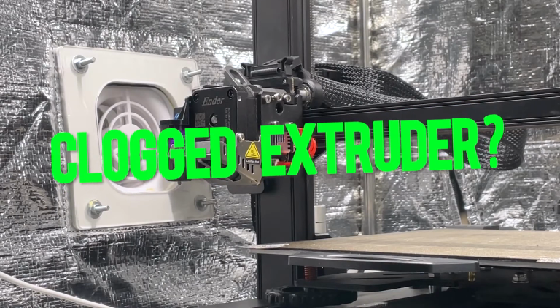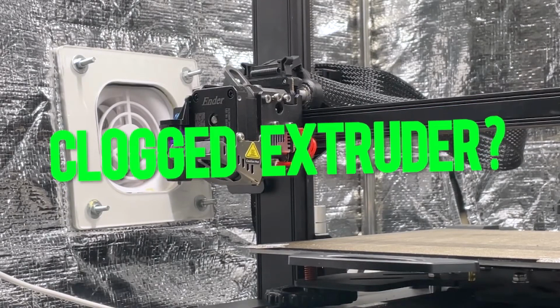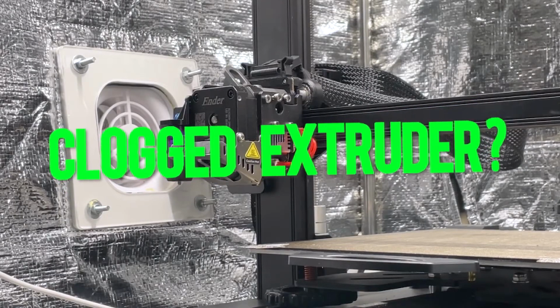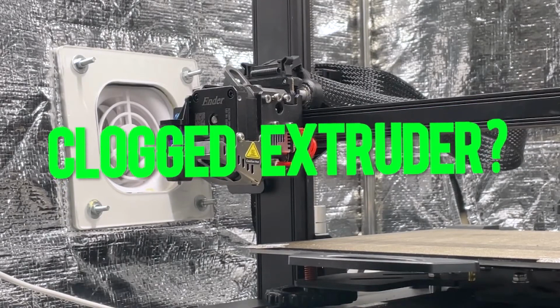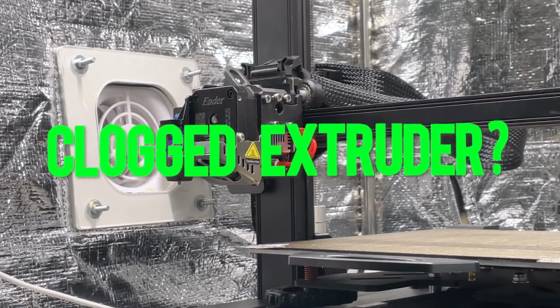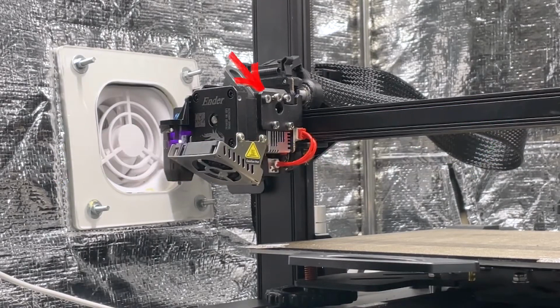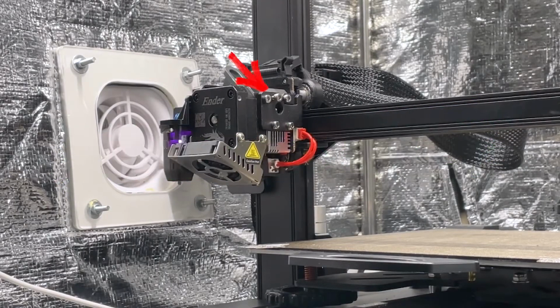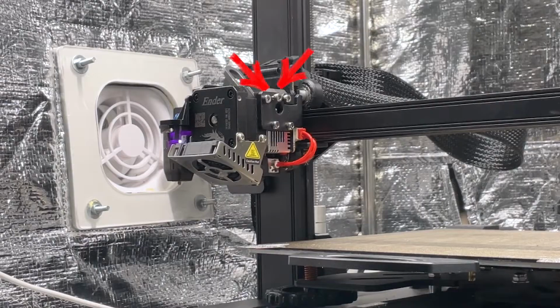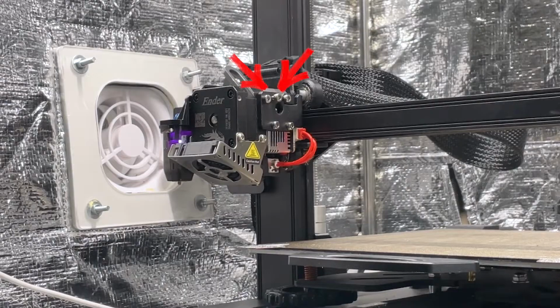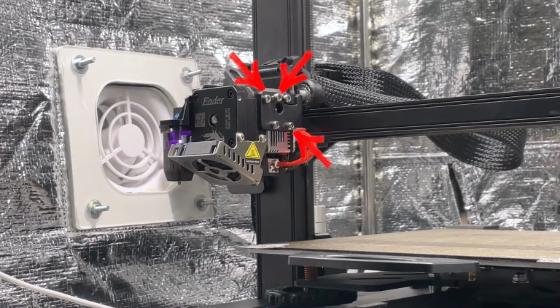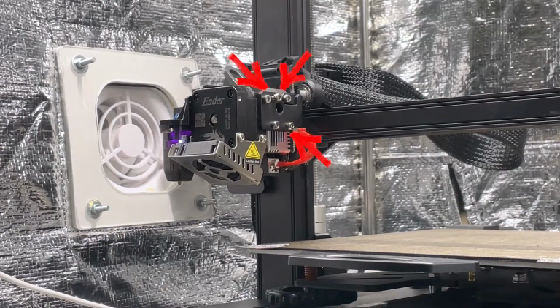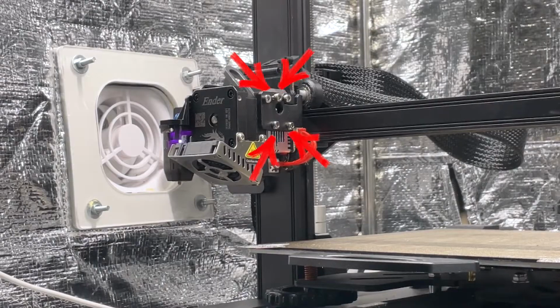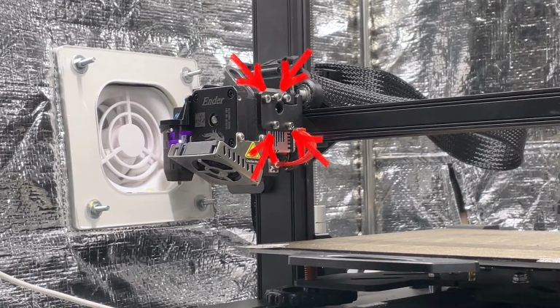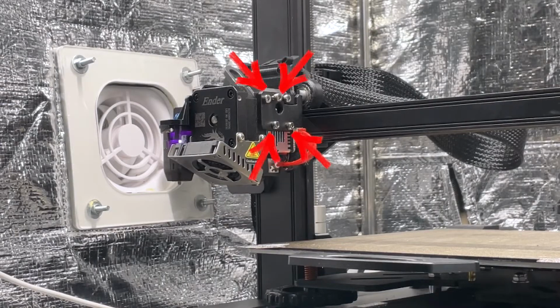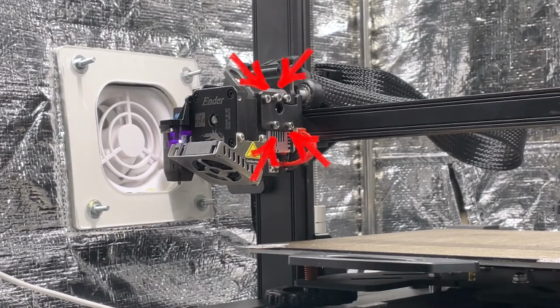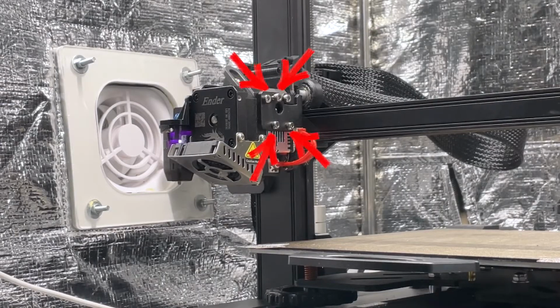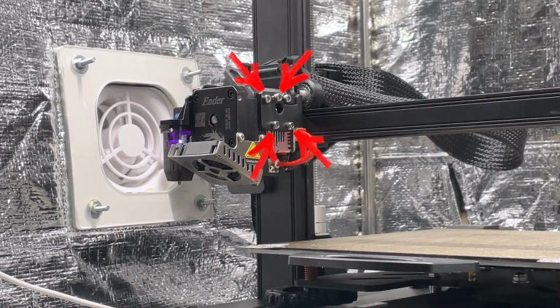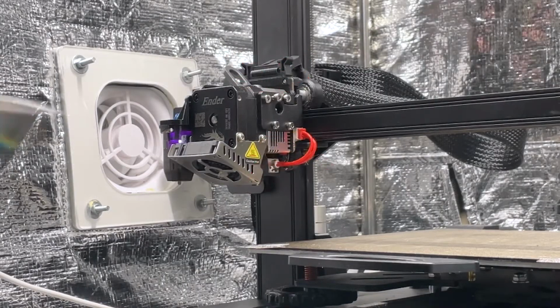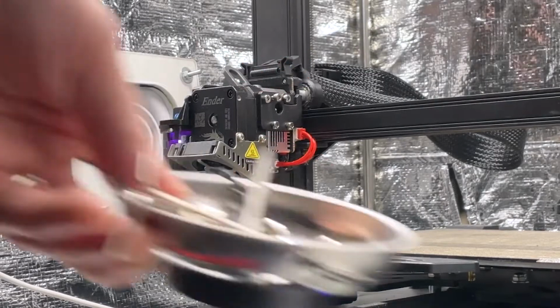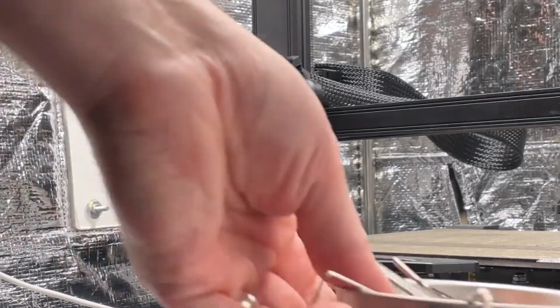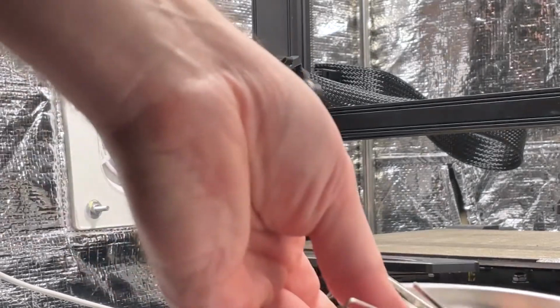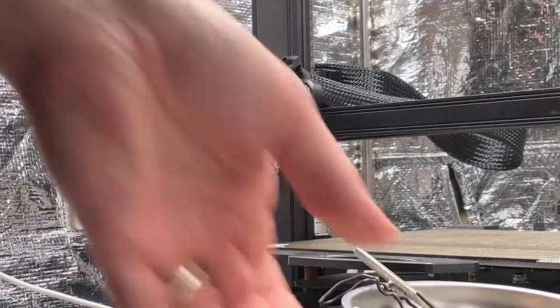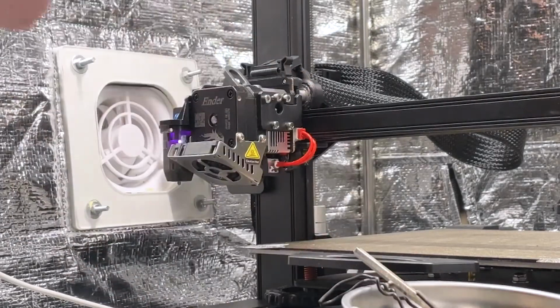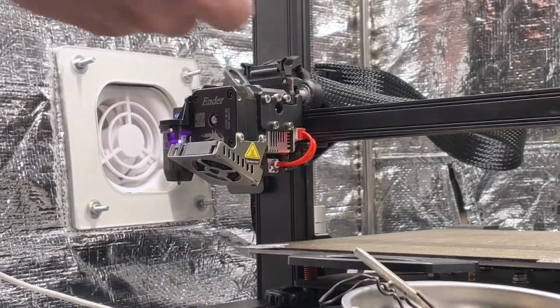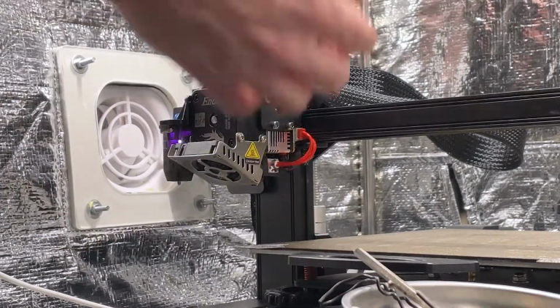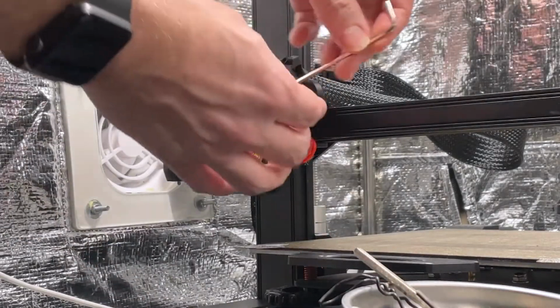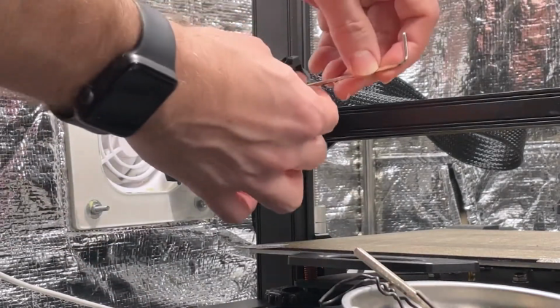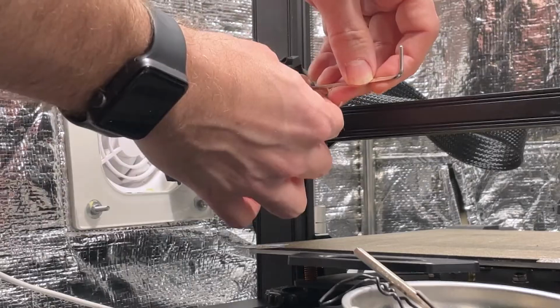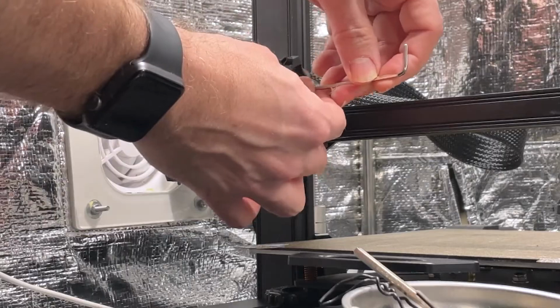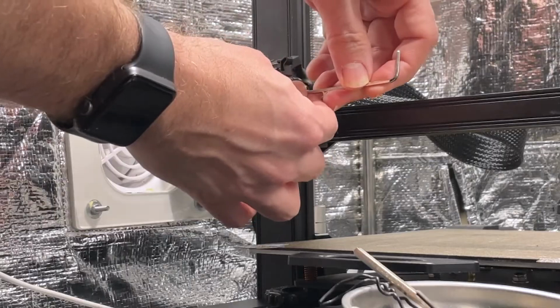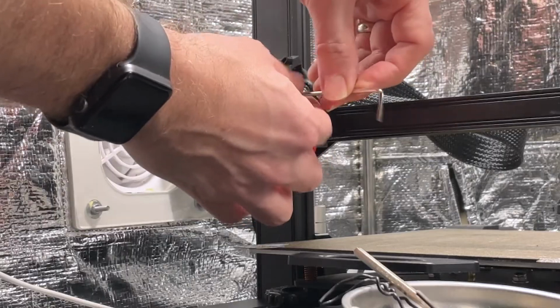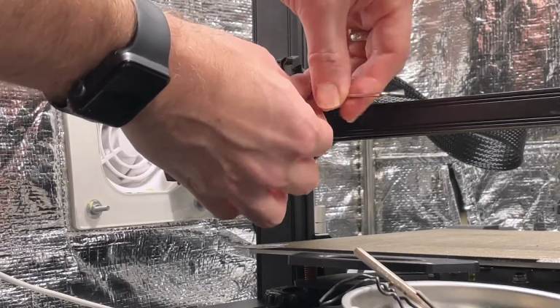The first thing we're gonna do is remove these four screws so we can get the extruder out of its cradle. It's pretty straightforward.